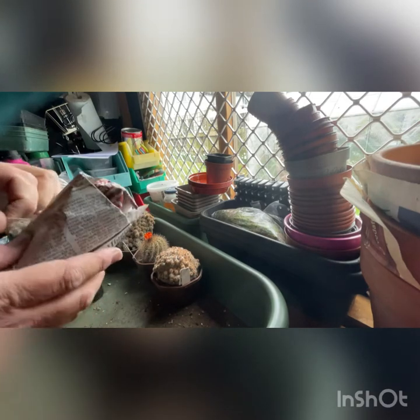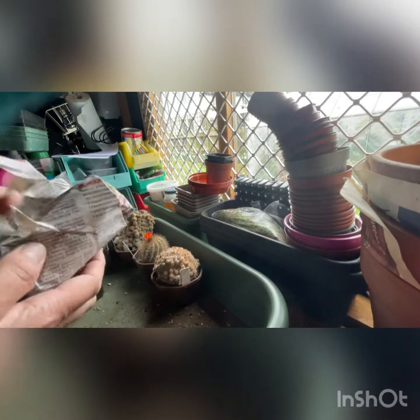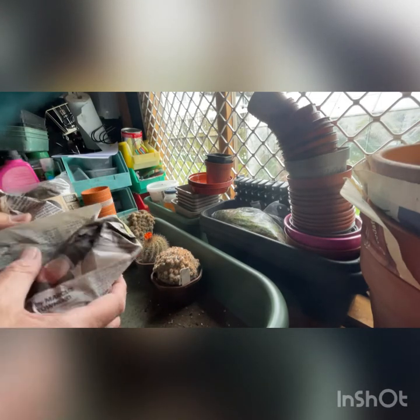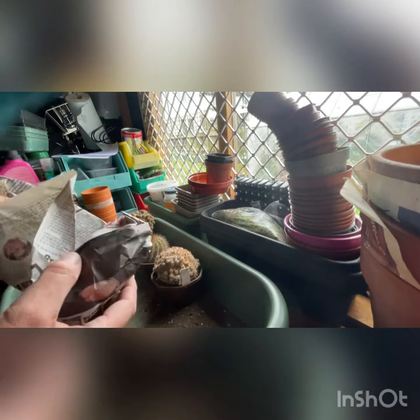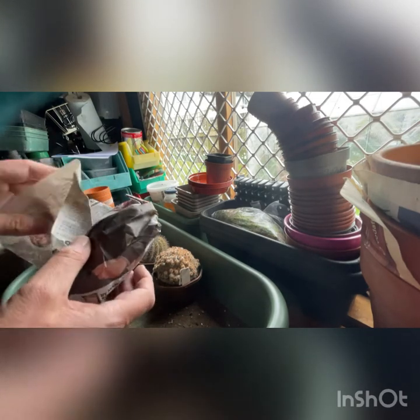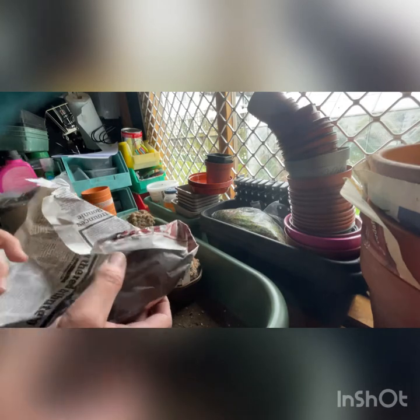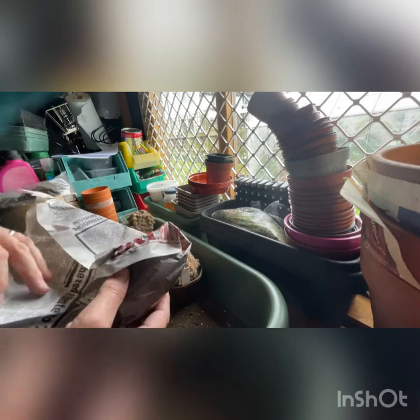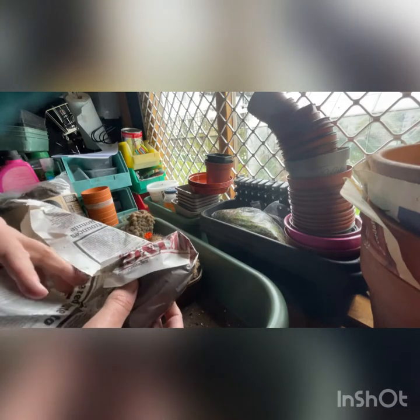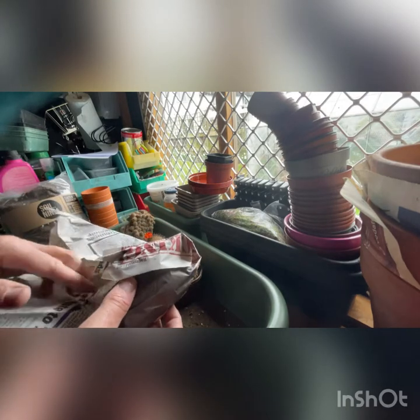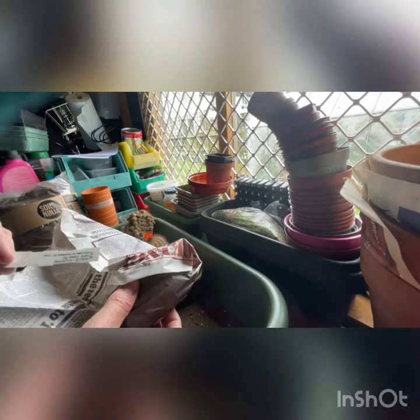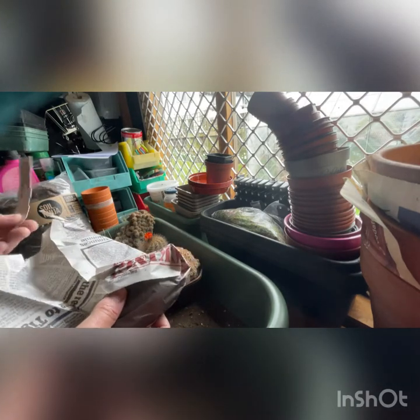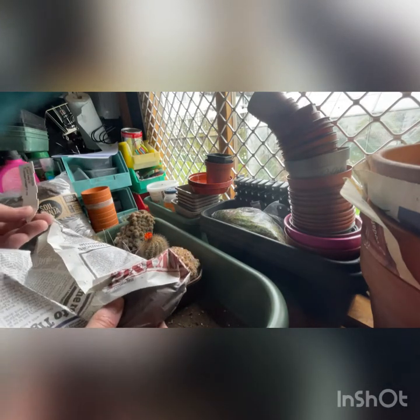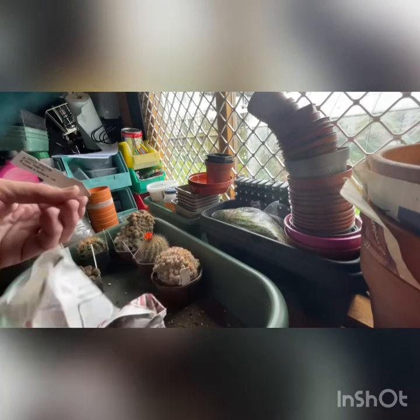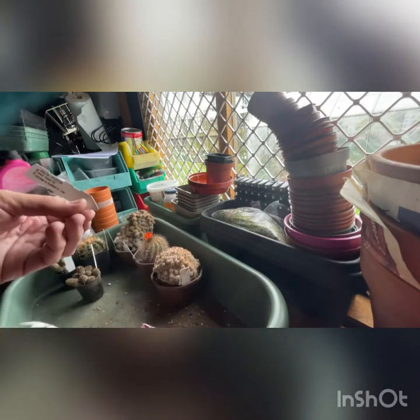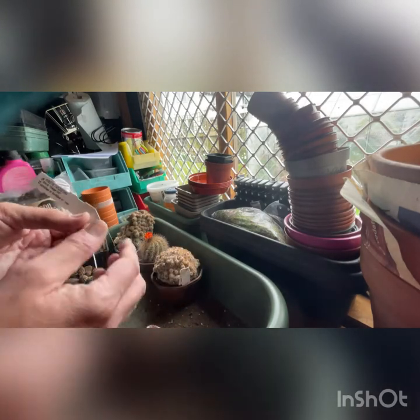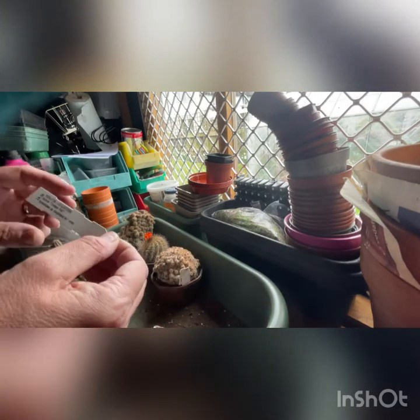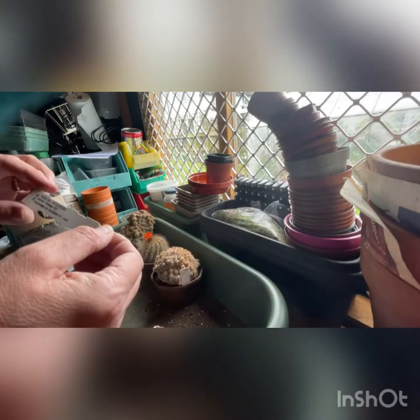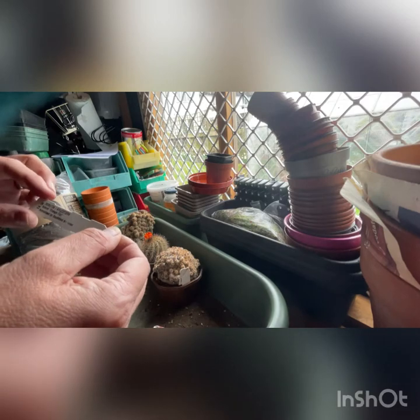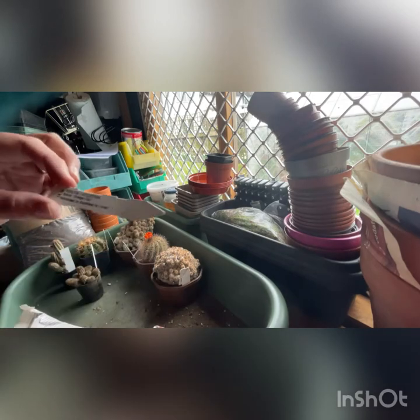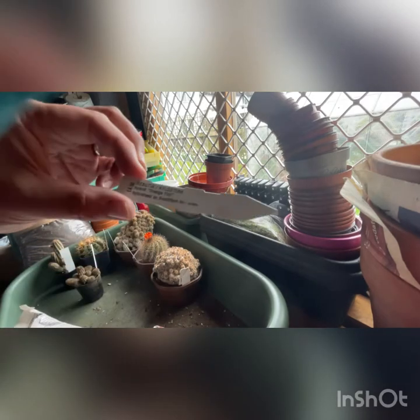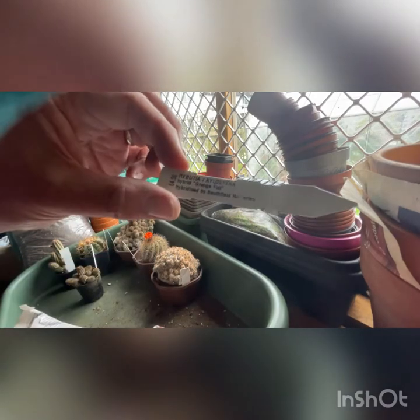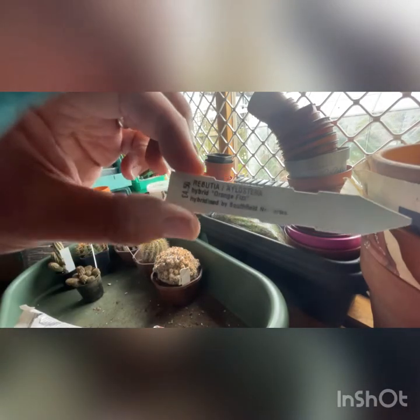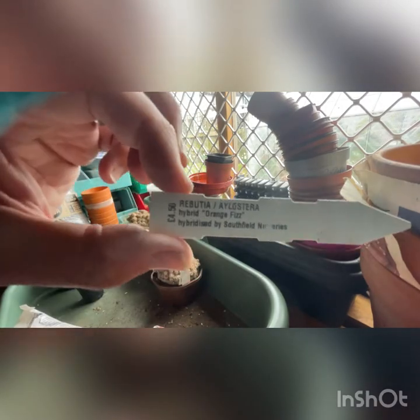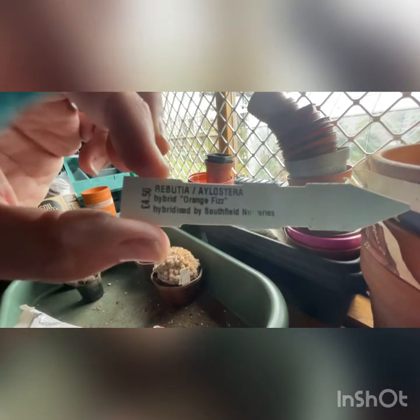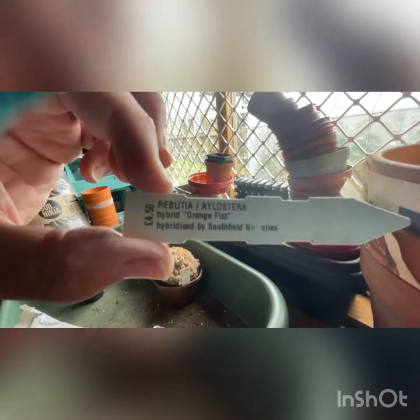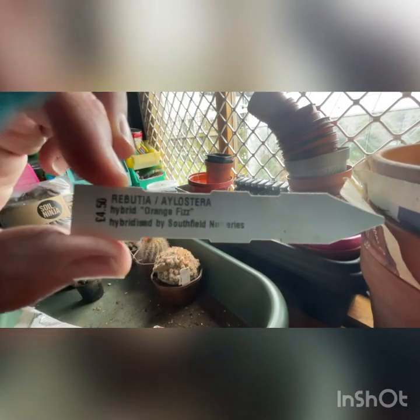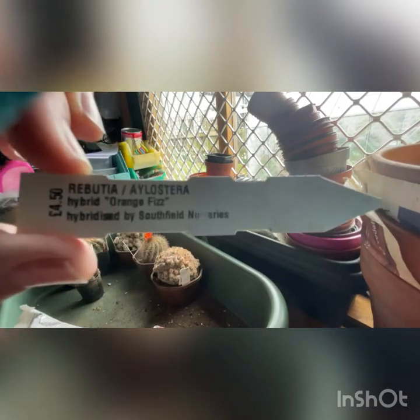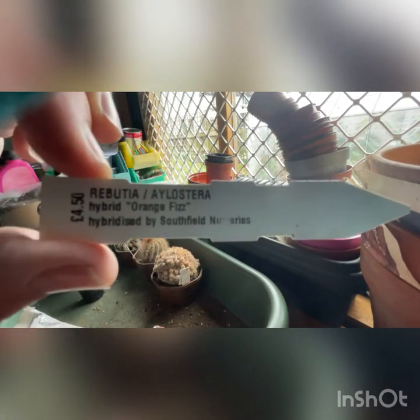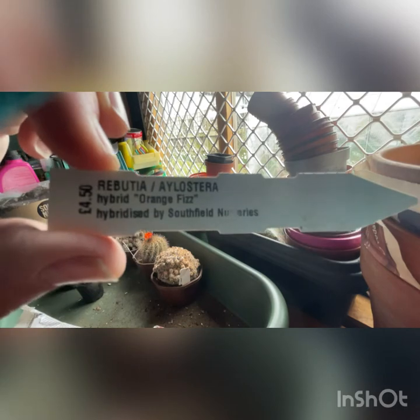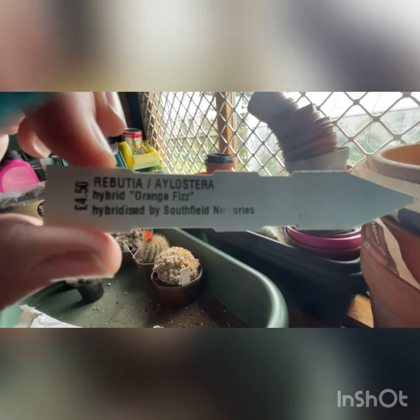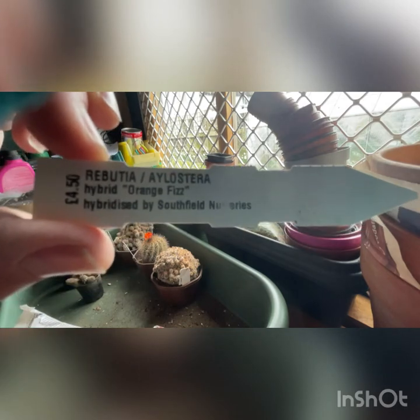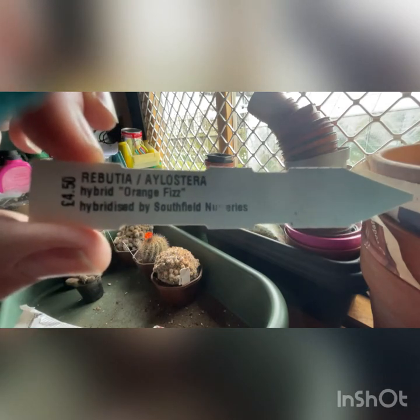So this is a Rebutia, or Islastera hybrid - Orange Fizz - another Southfield Nurseries hybrid.